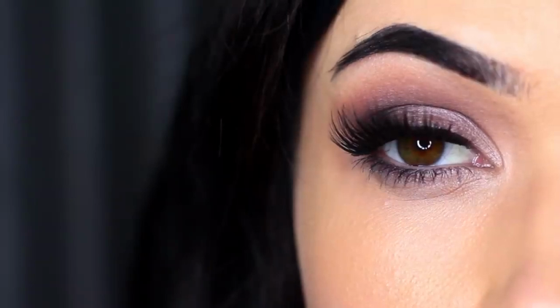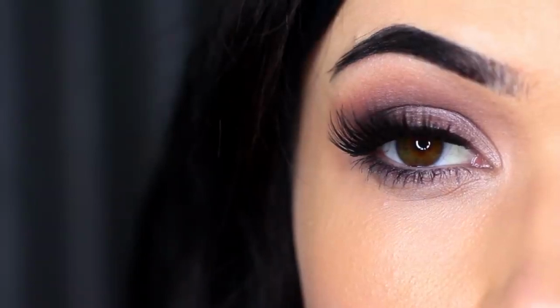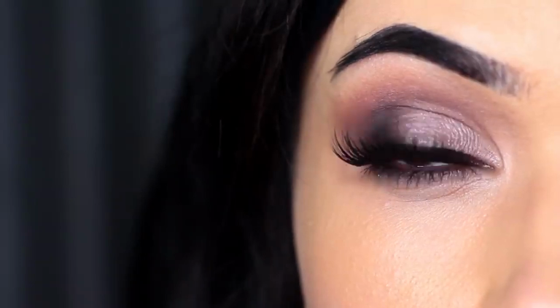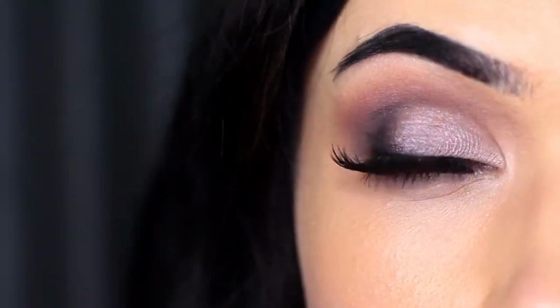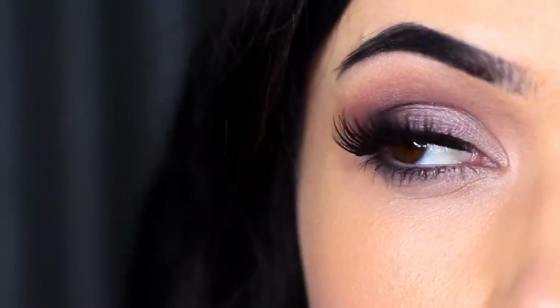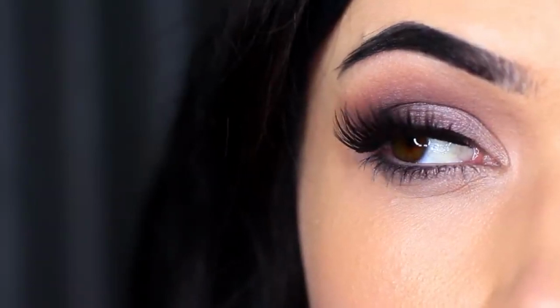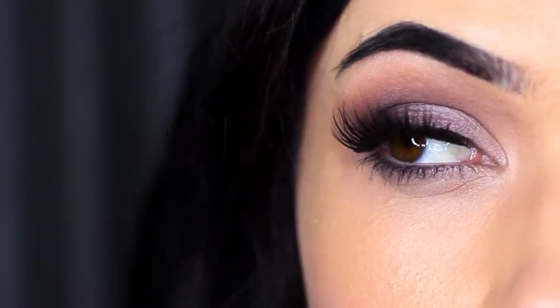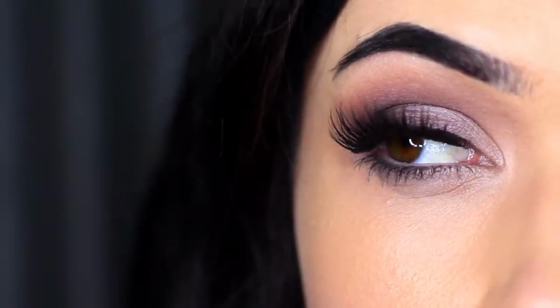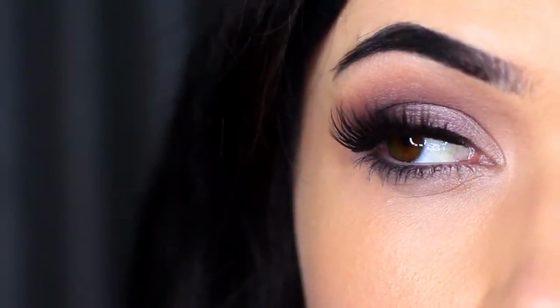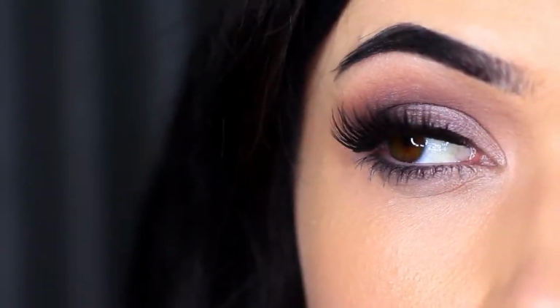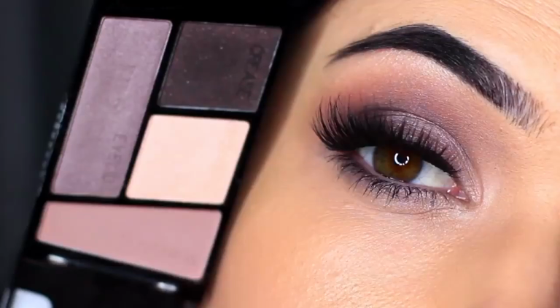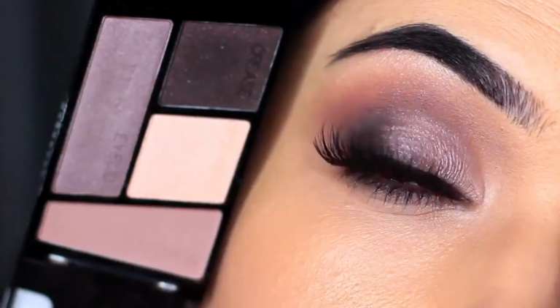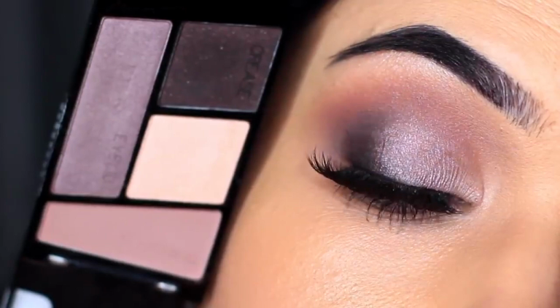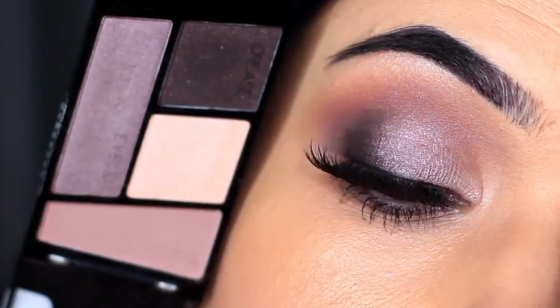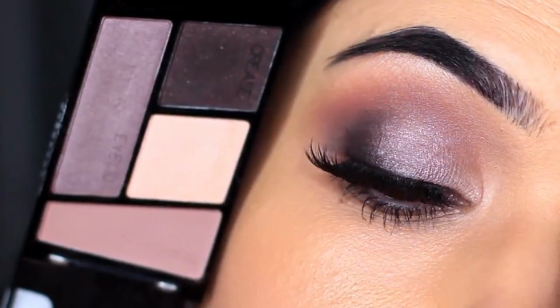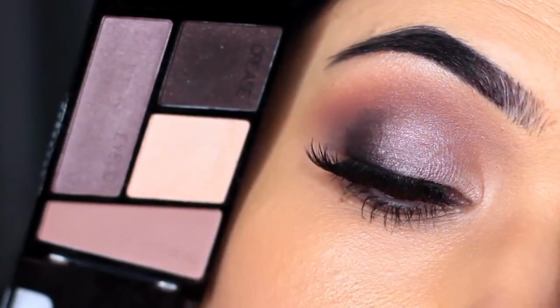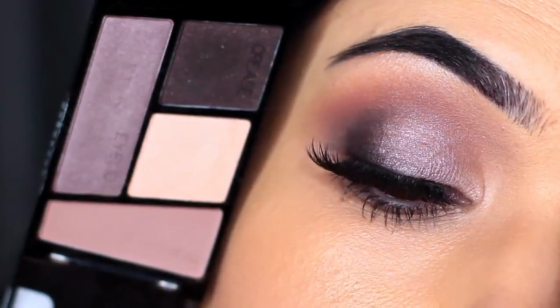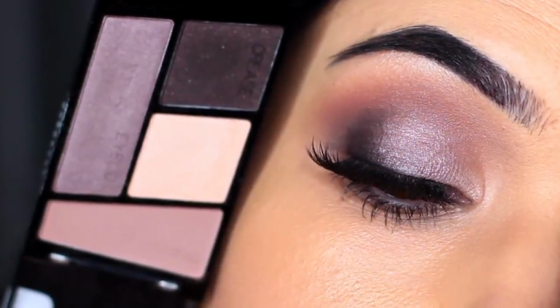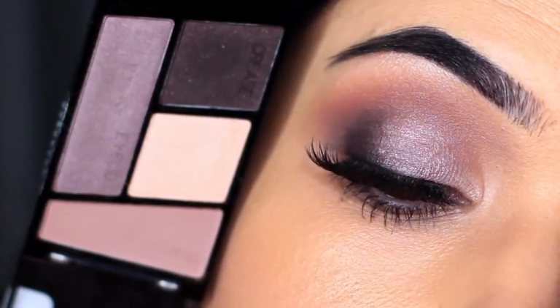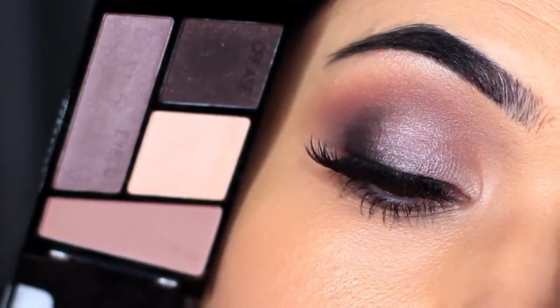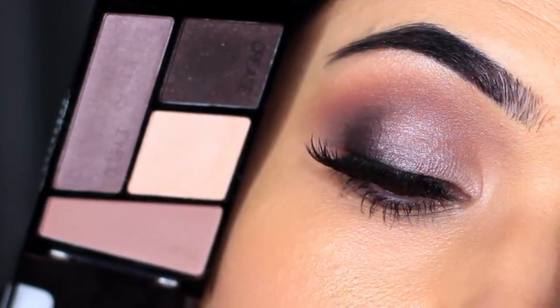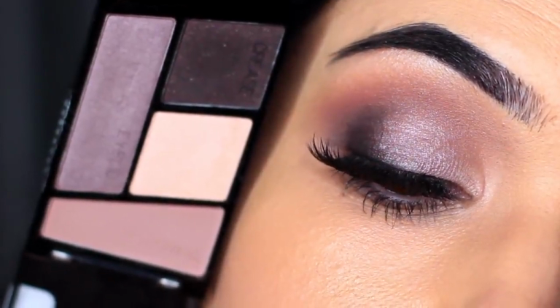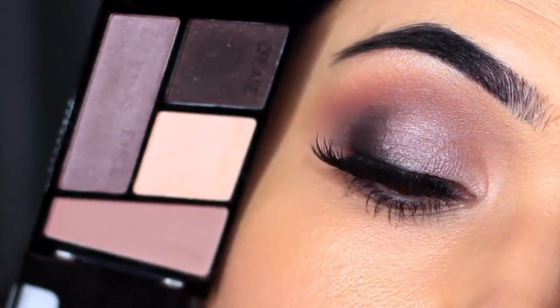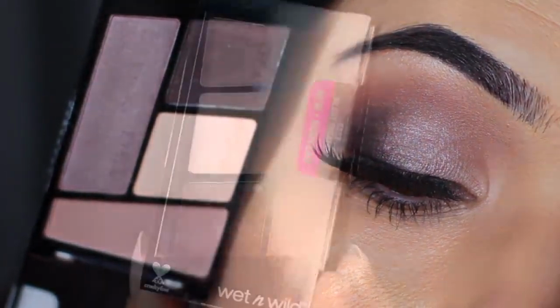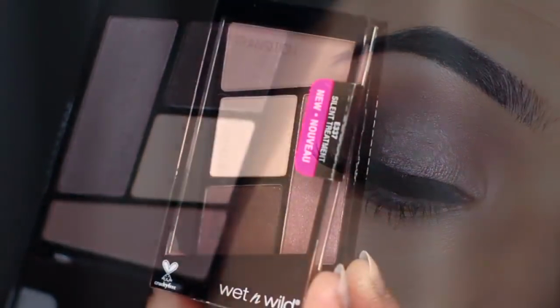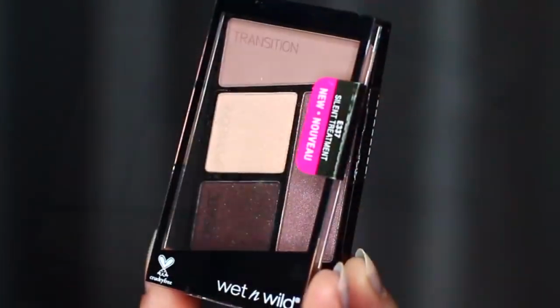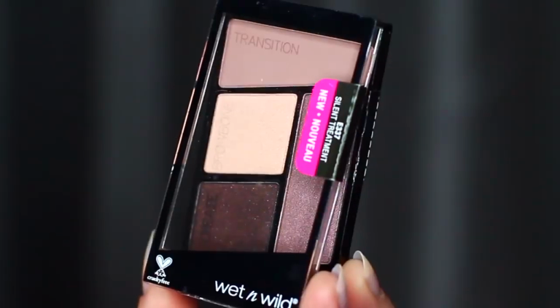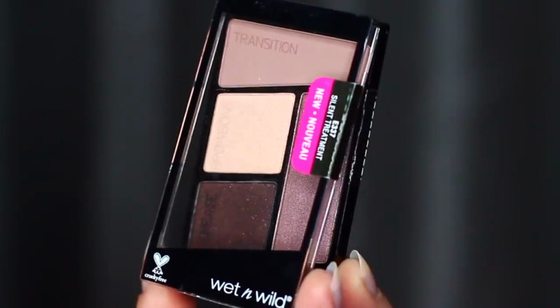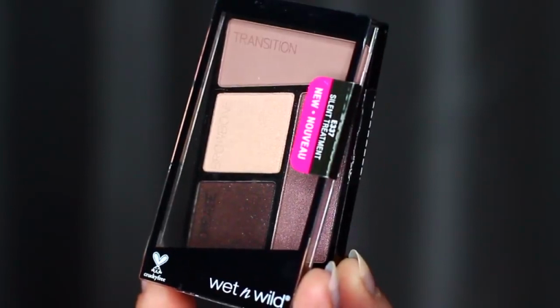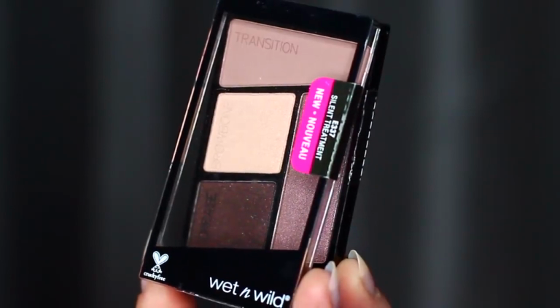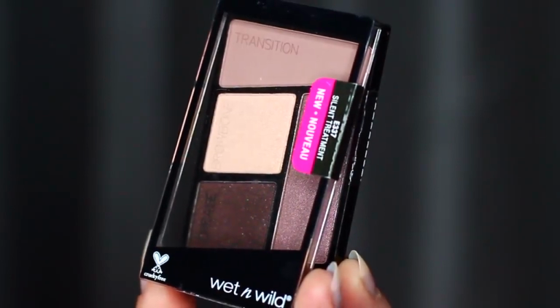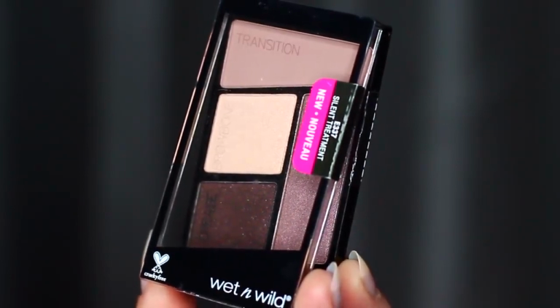Today I'm going to show you guys how to create this look using this Wet and Wild palette called Silent Treatment. I love these palettes because they're so easy to use. They're nice and small and really inexpensive.